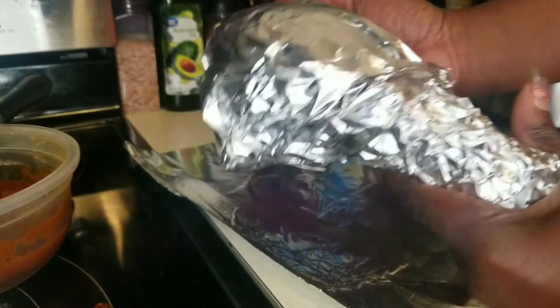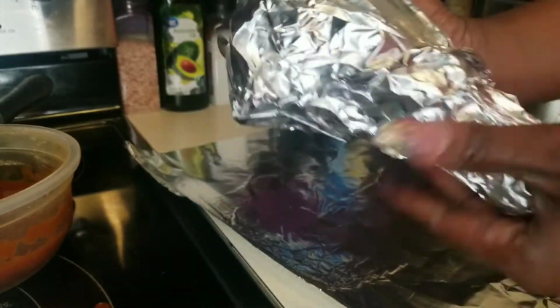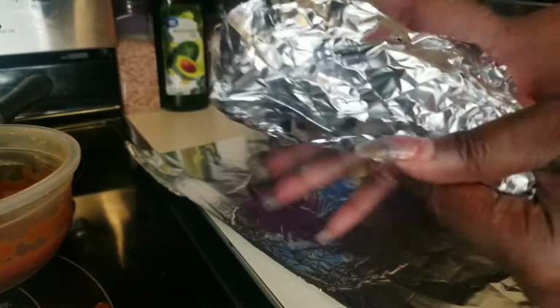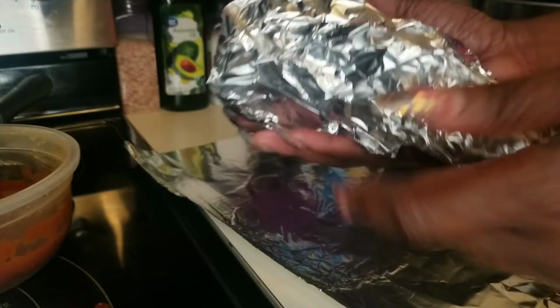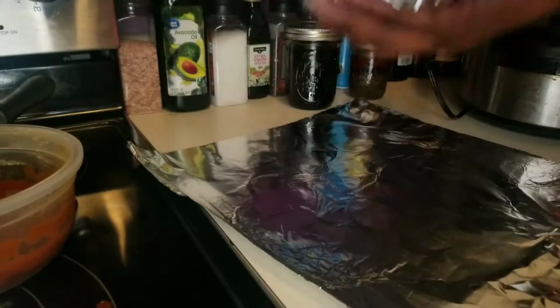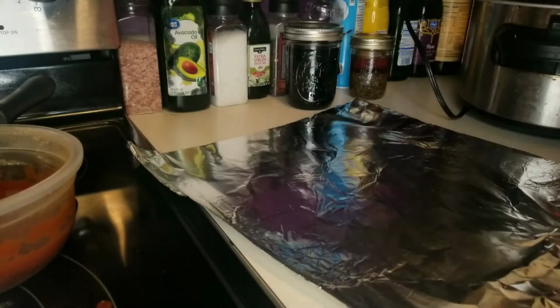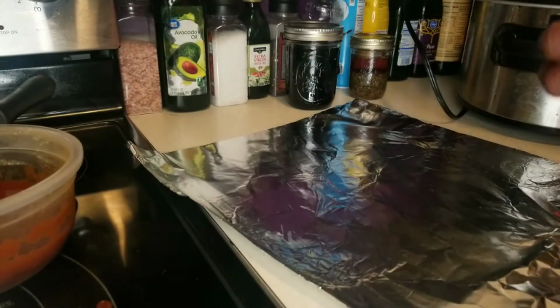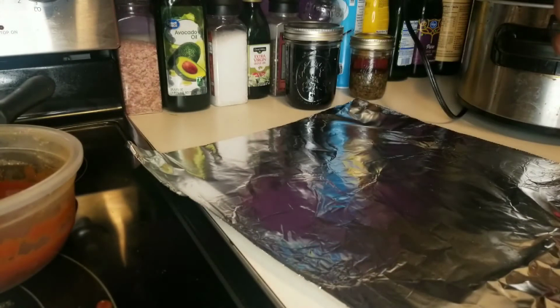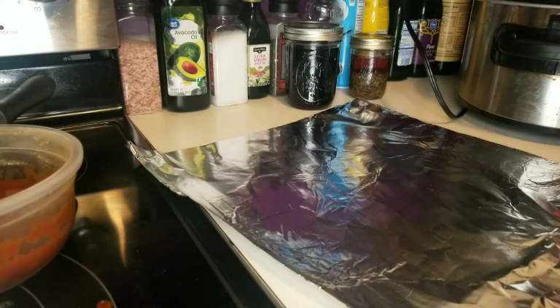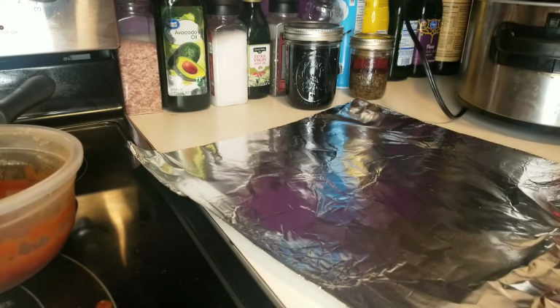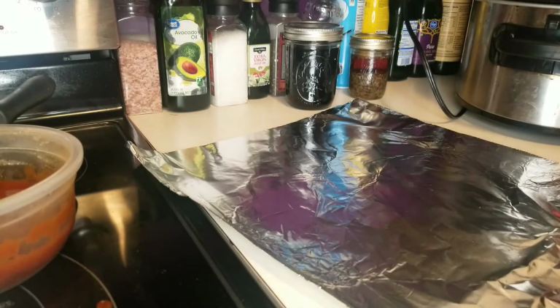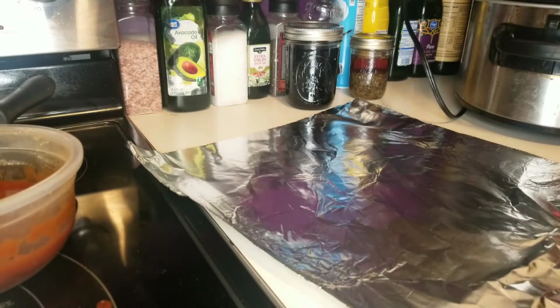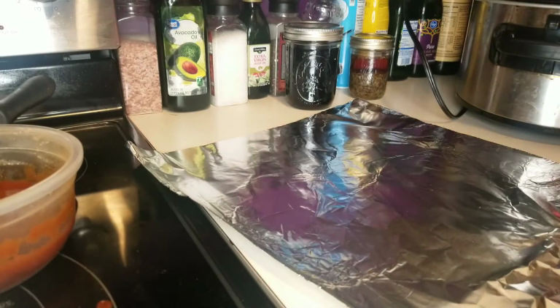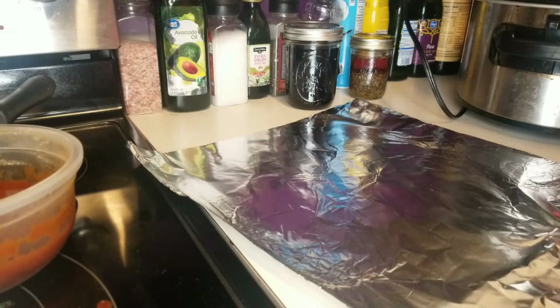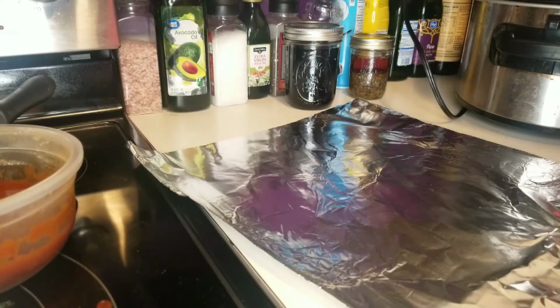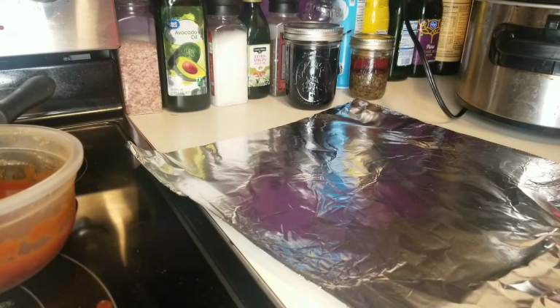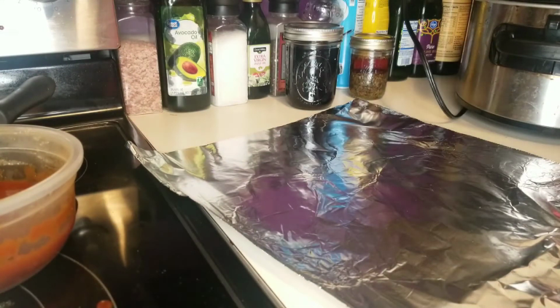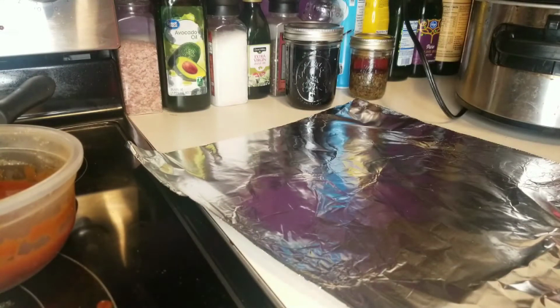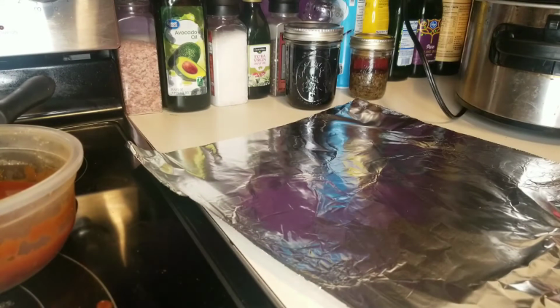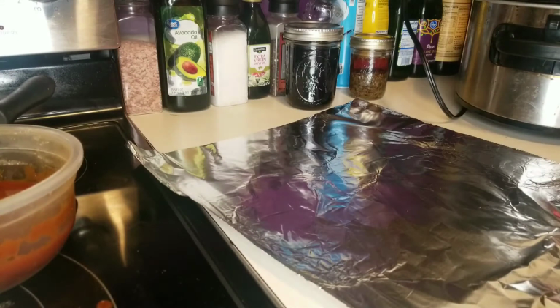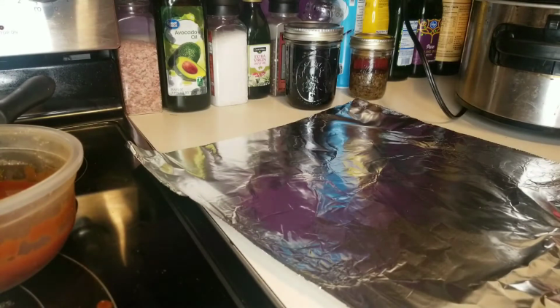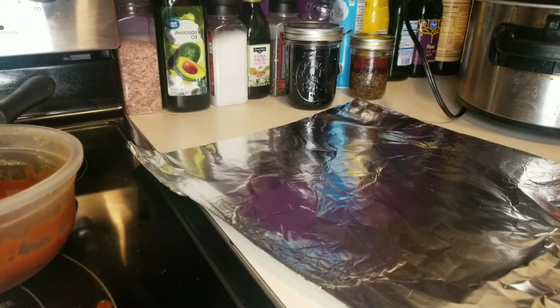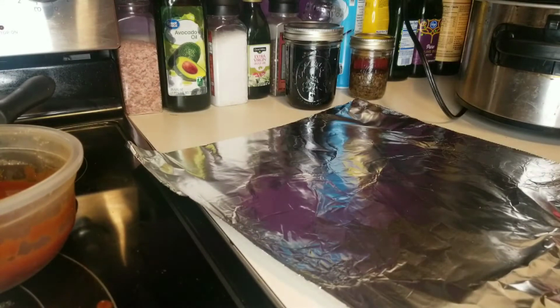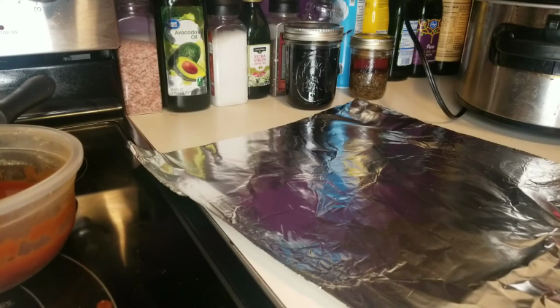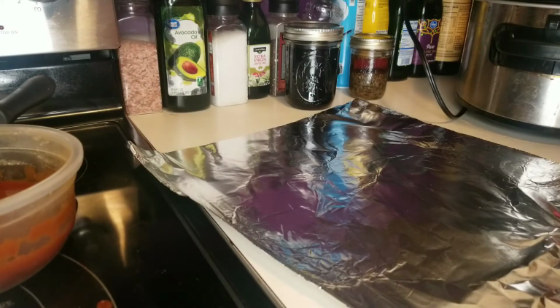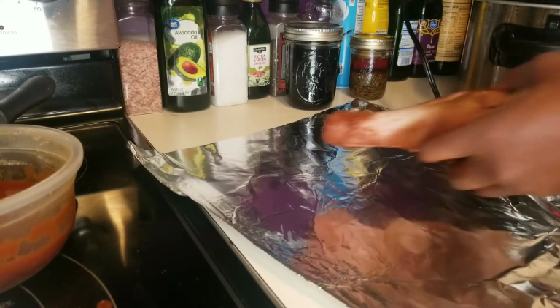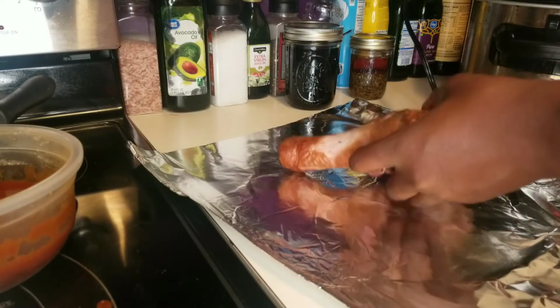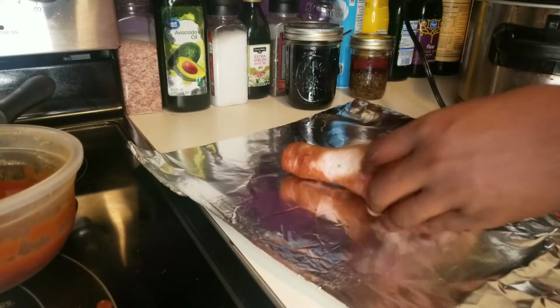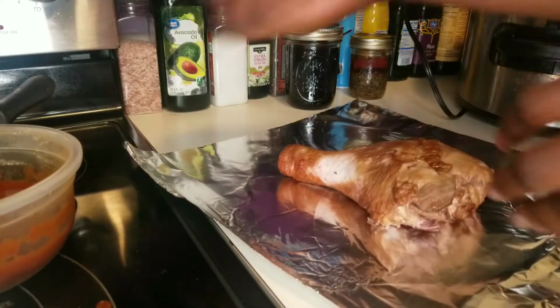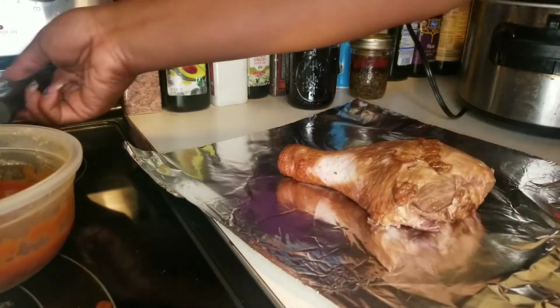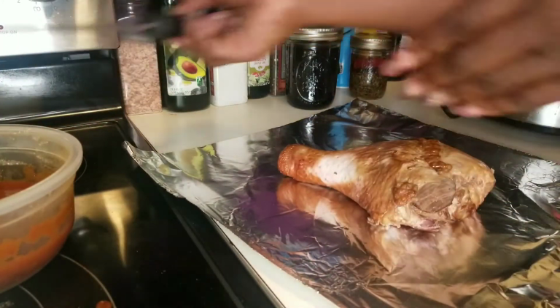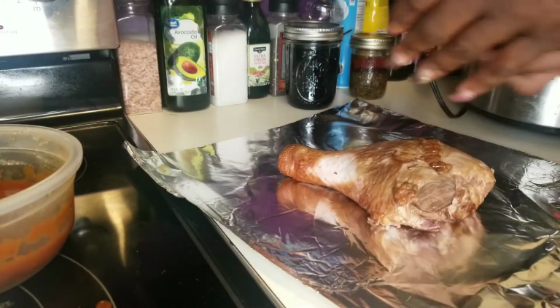And into the crock pot it goes. I have one more left, so all together I have four turkey legs.